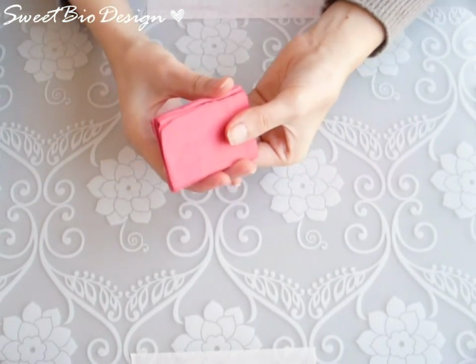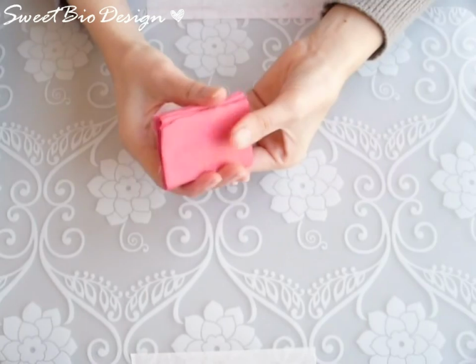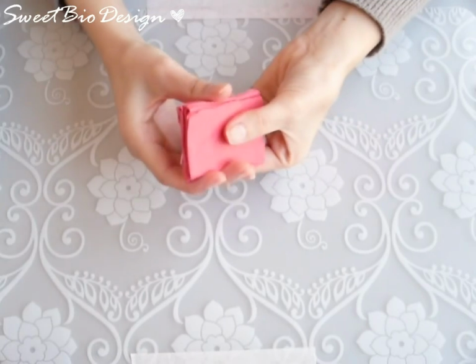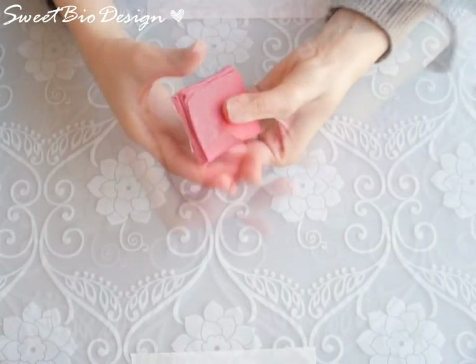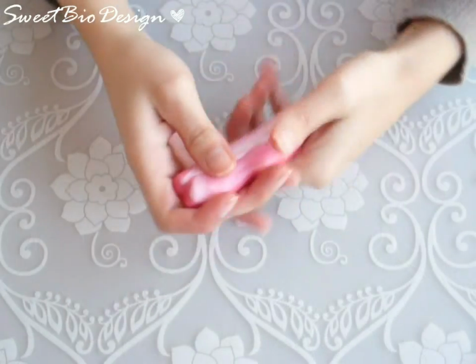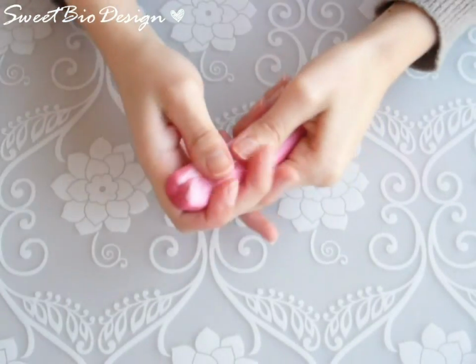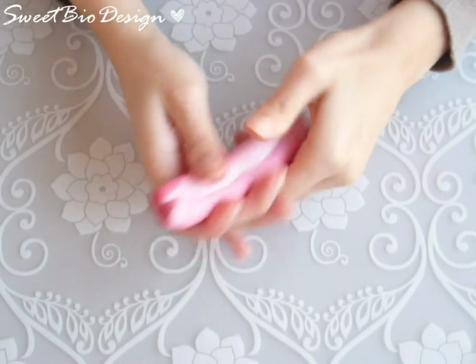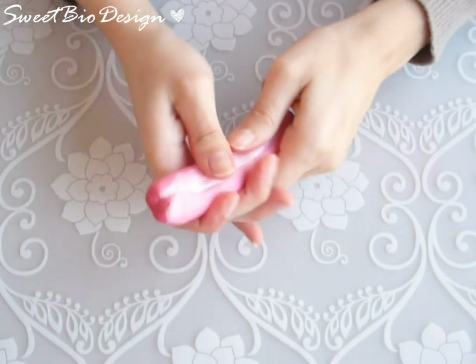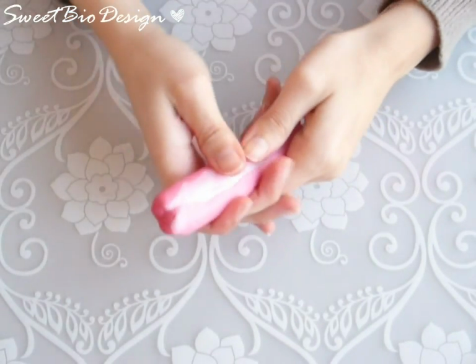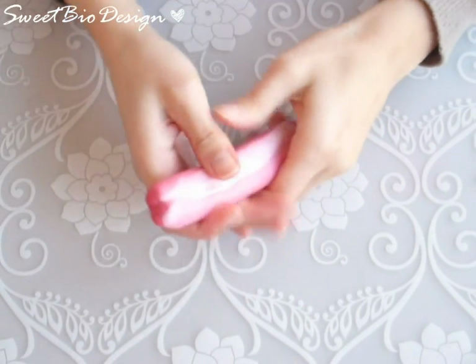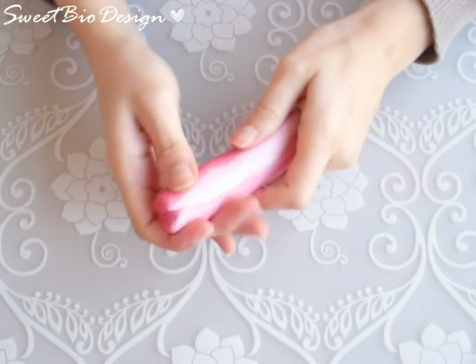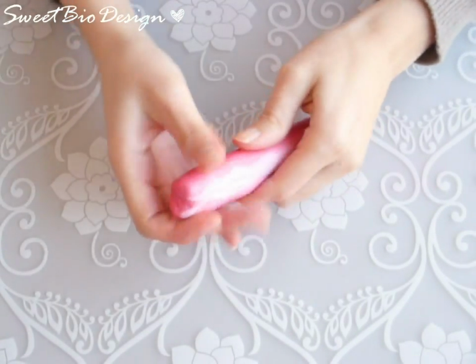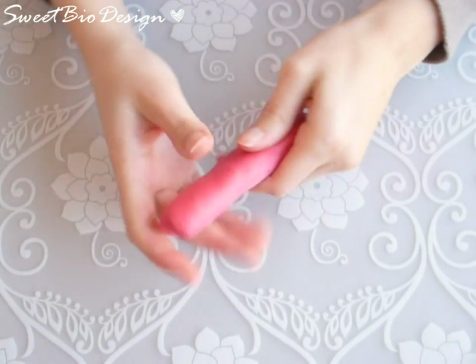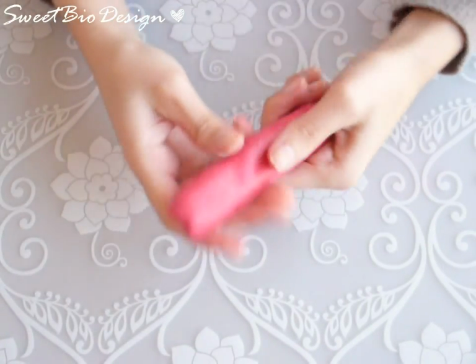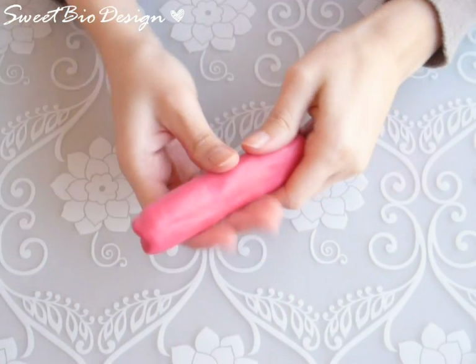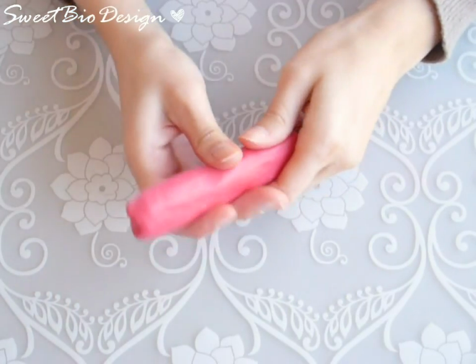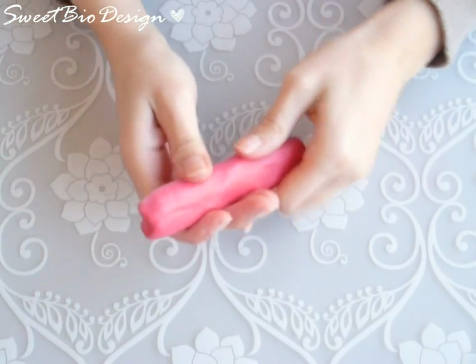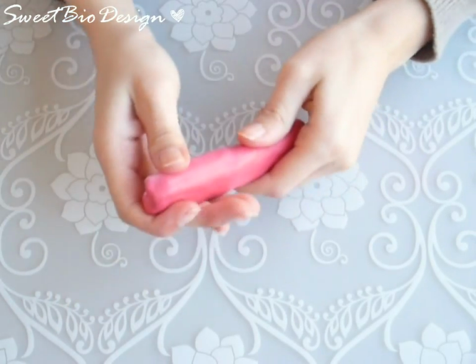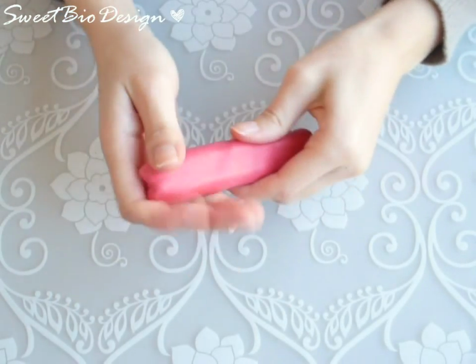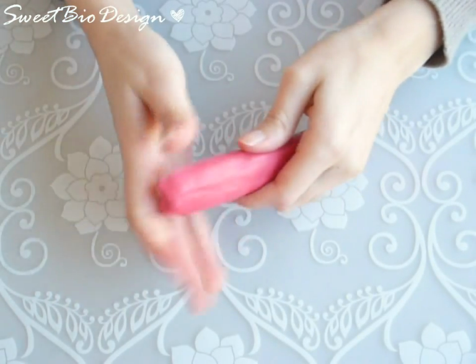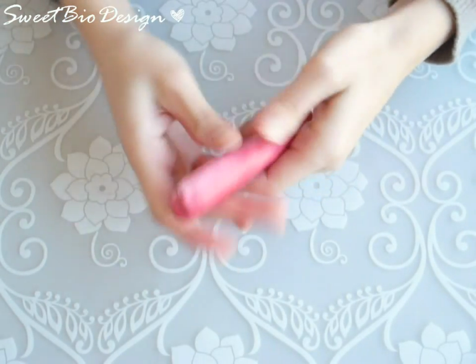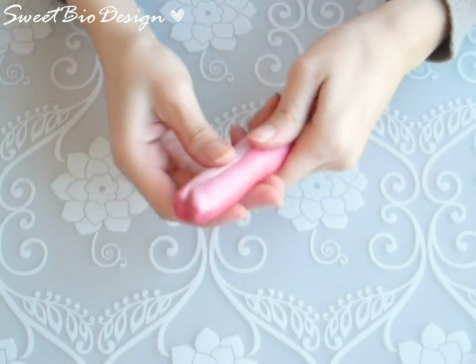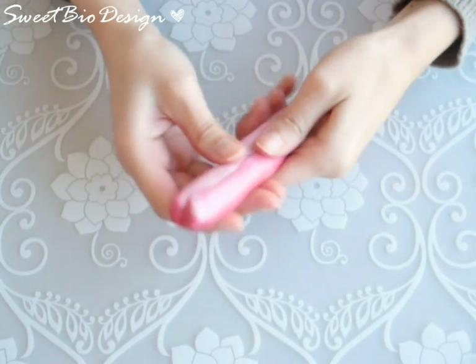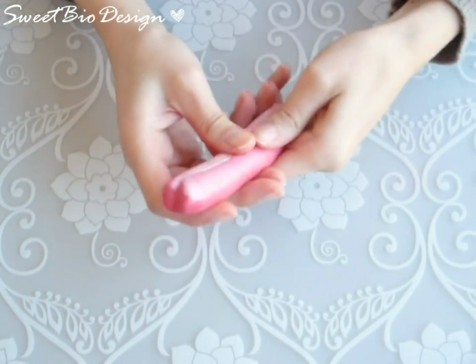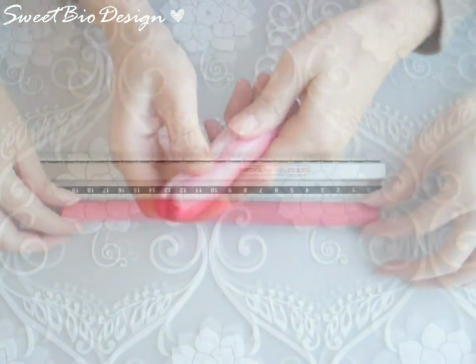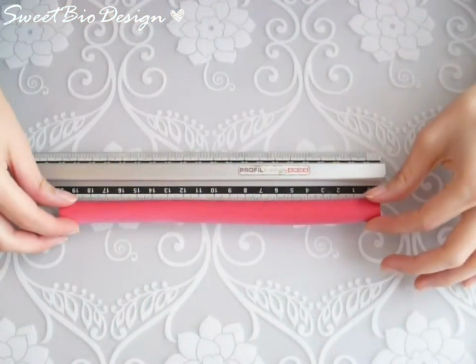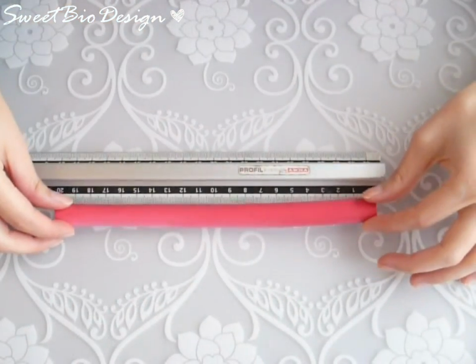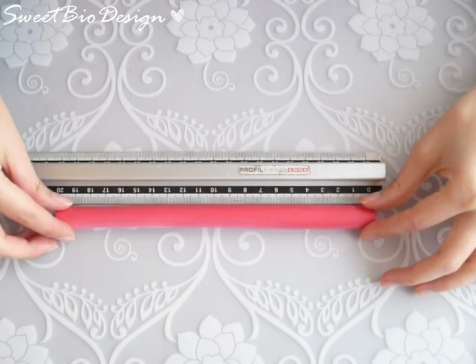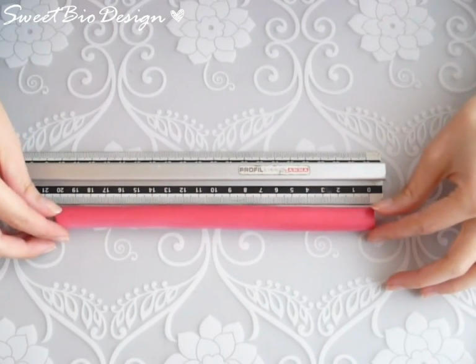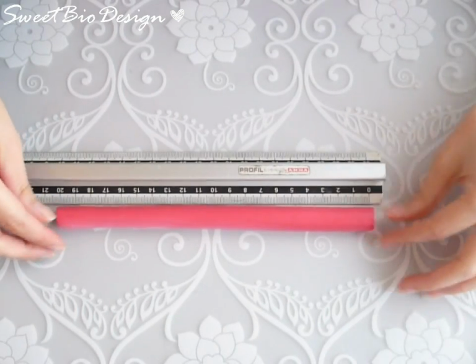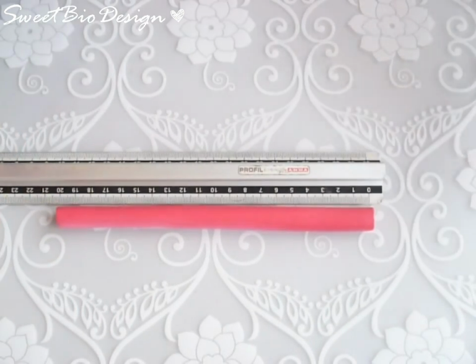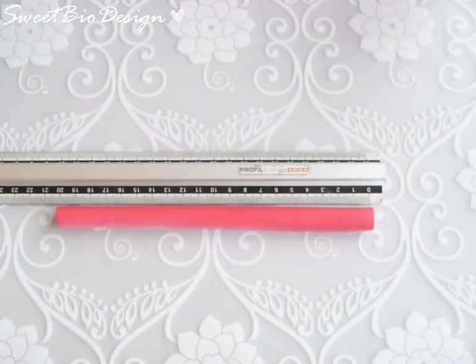Reduce everything to obtain a tube of 1.5 cm in diameter and 20 cm in length.